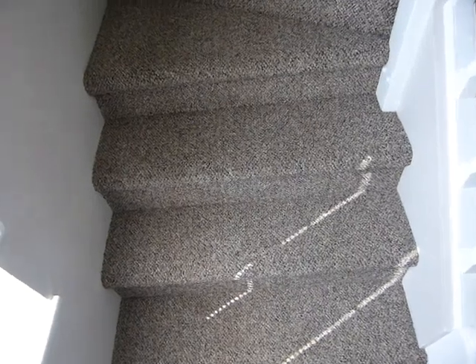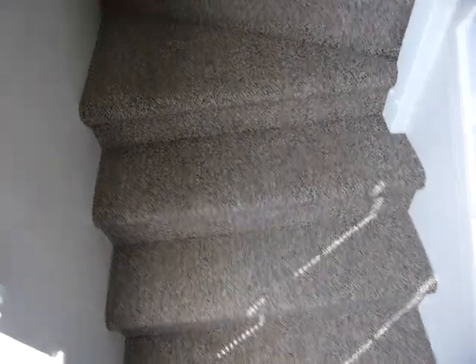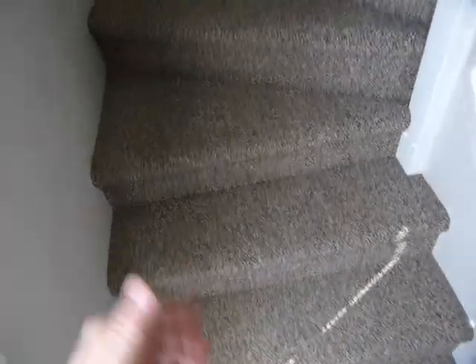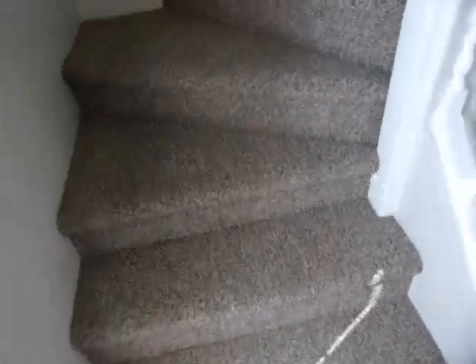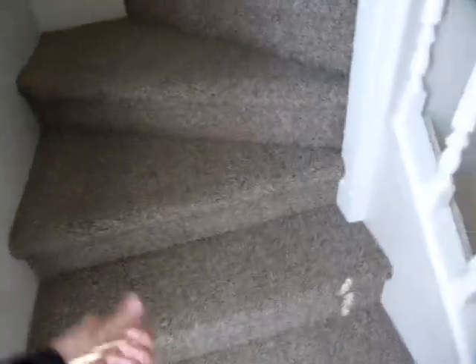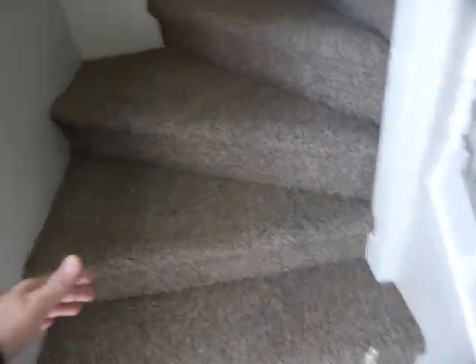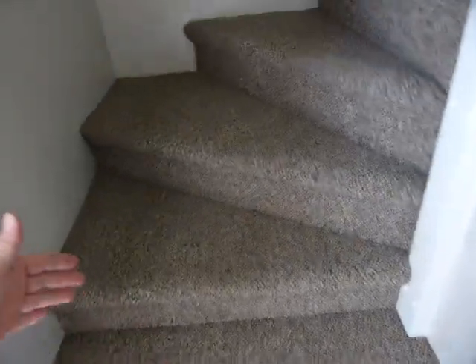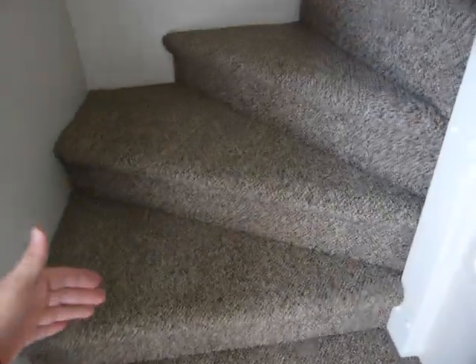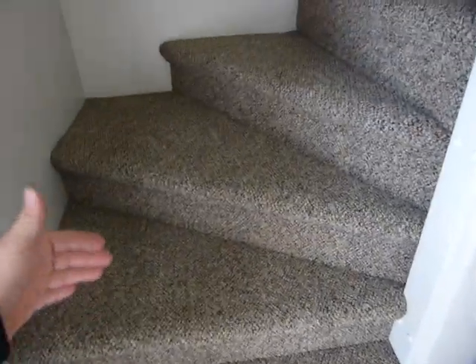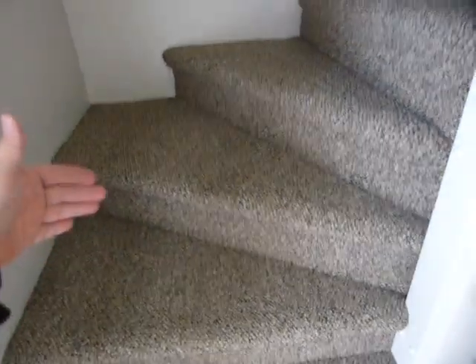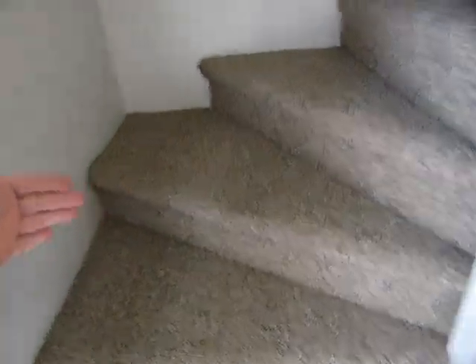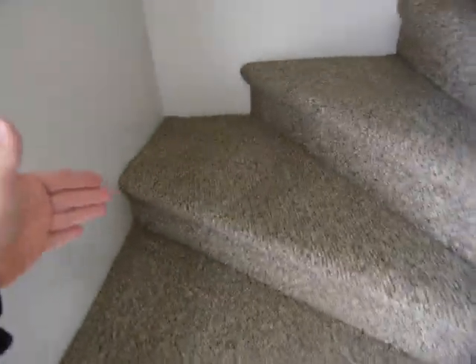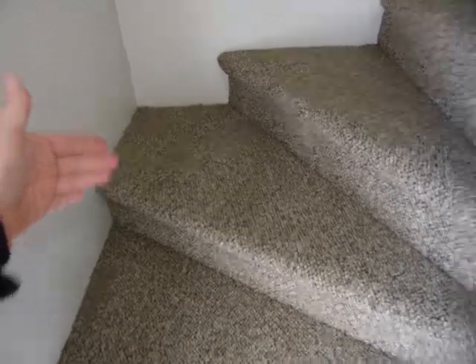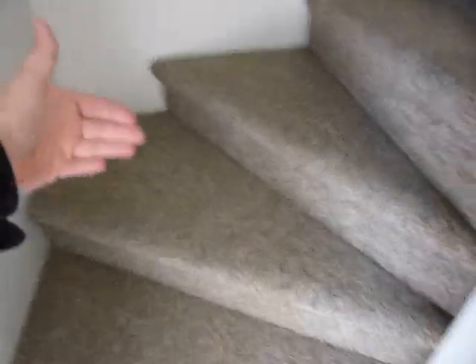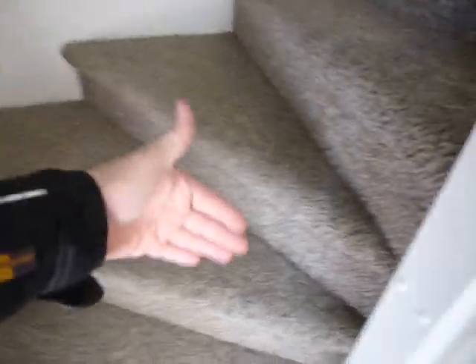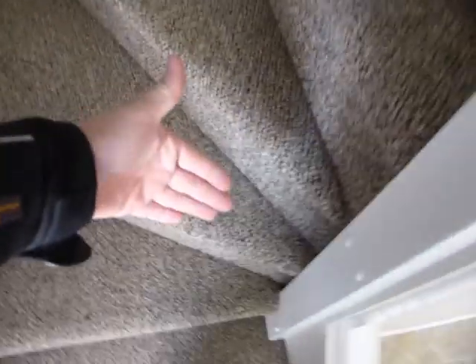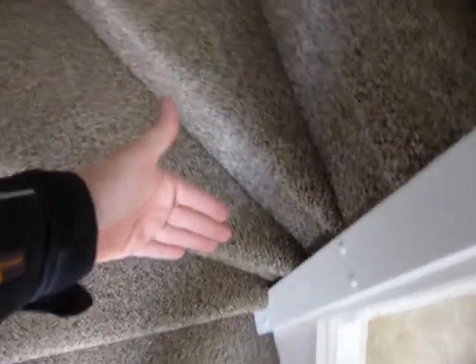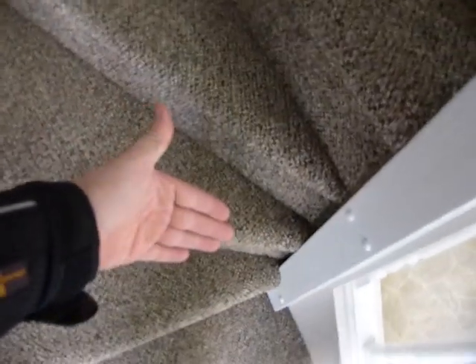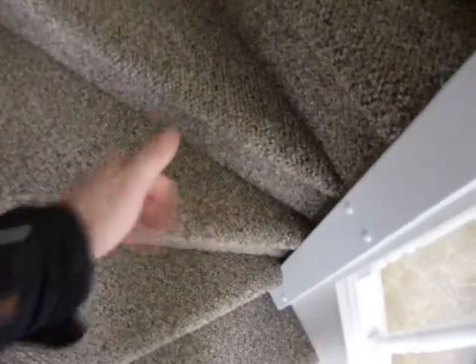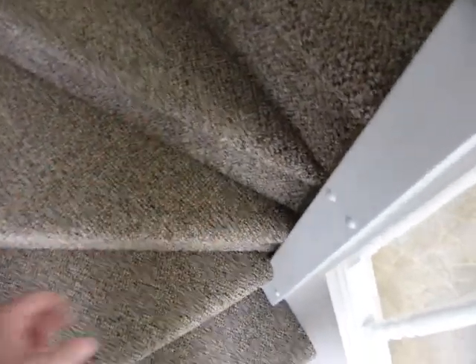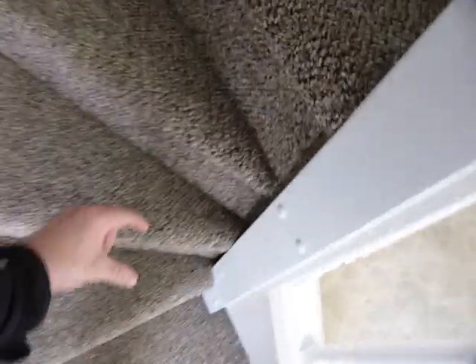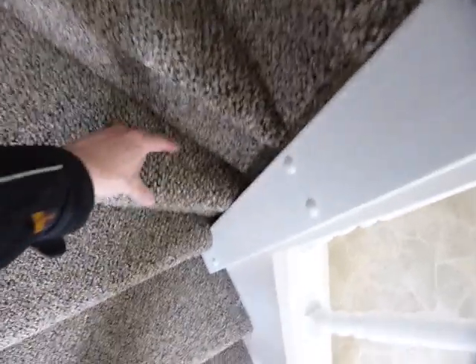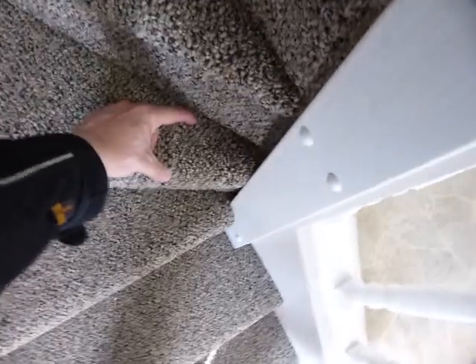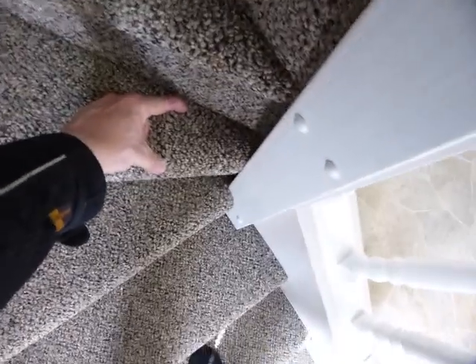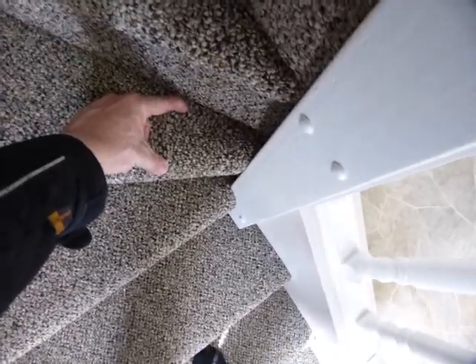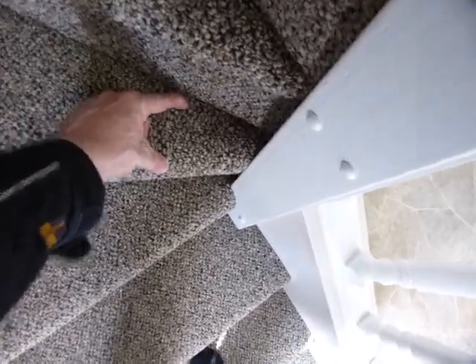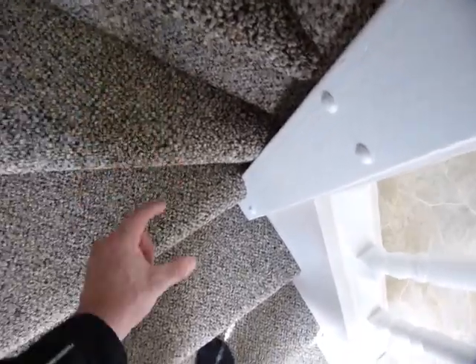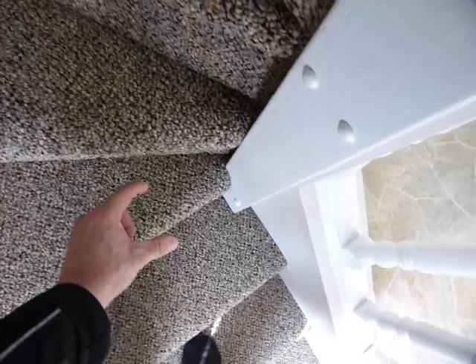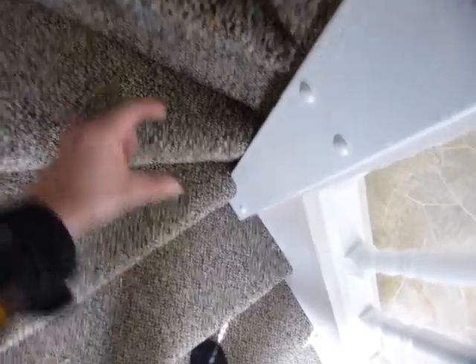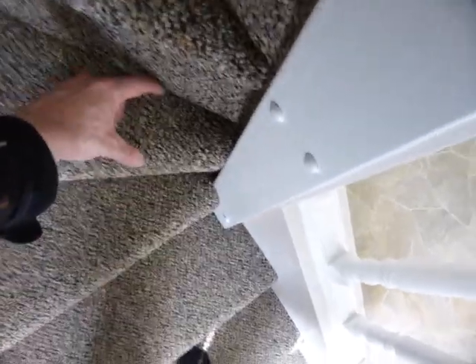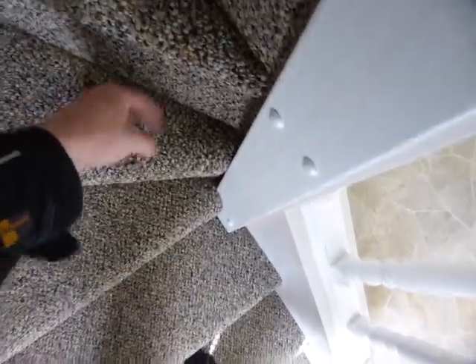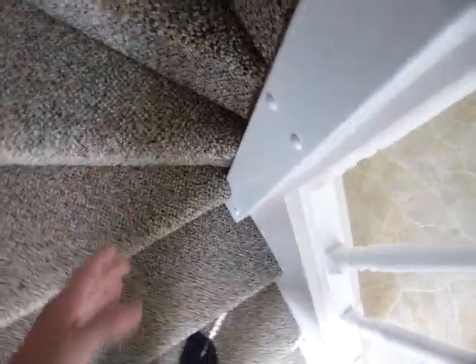On this set of winder stairs, you can see this corner here, where the run on the stair is quite short.